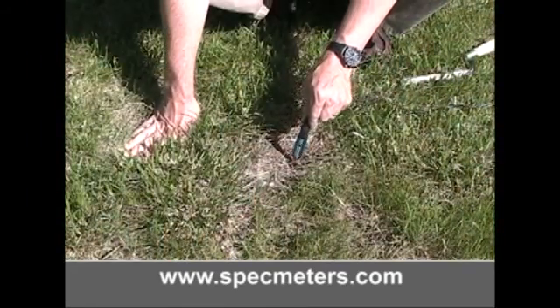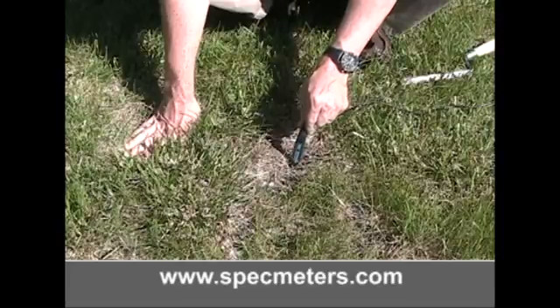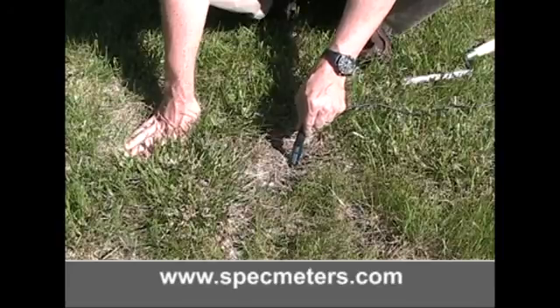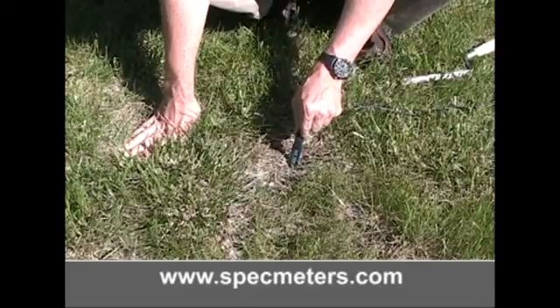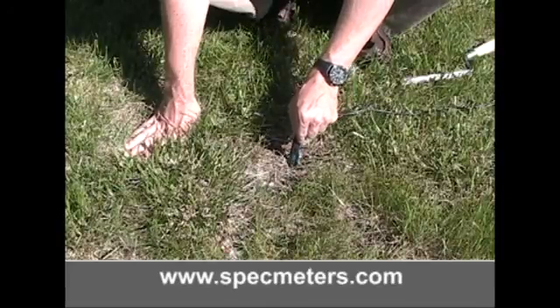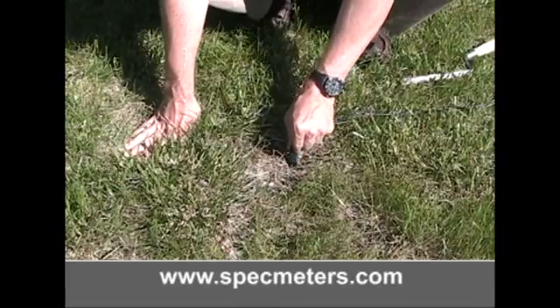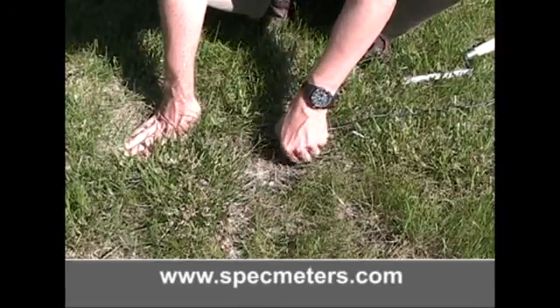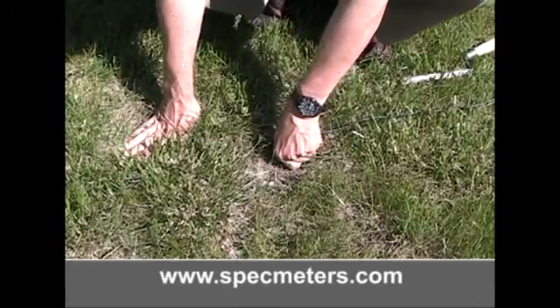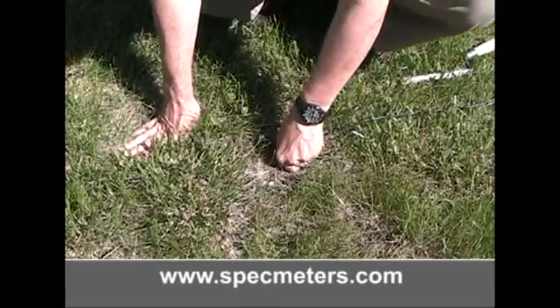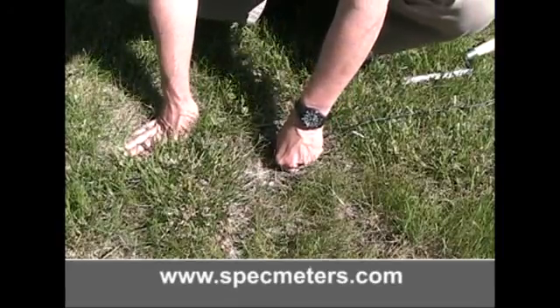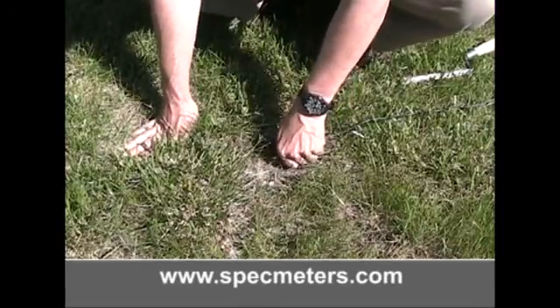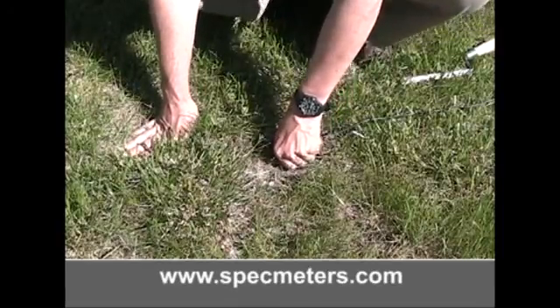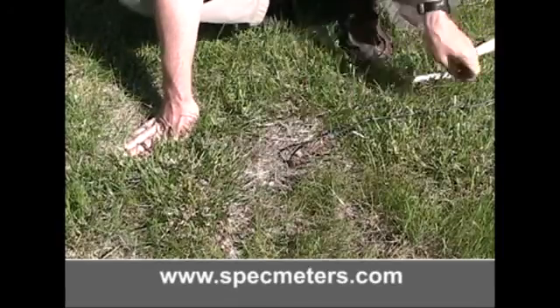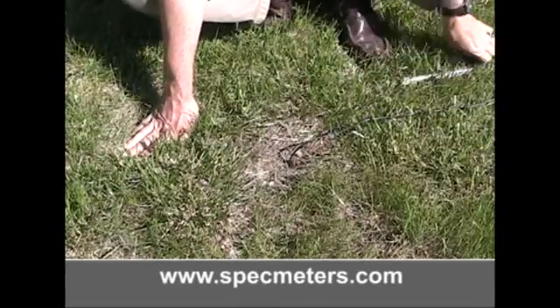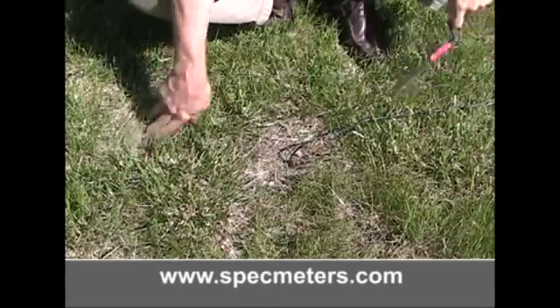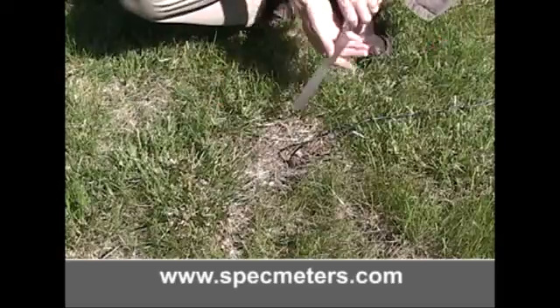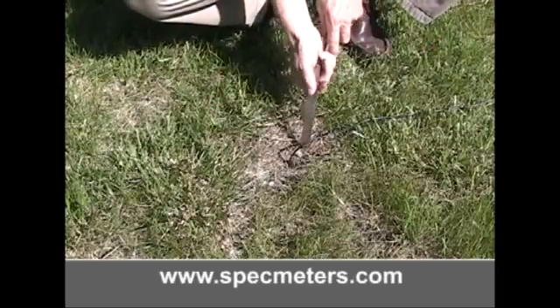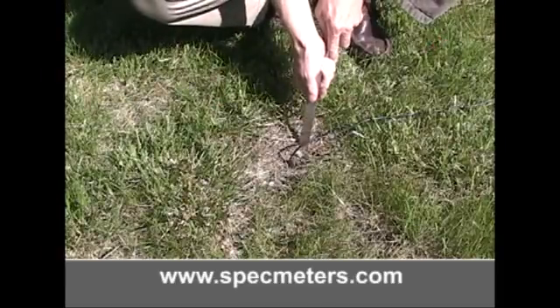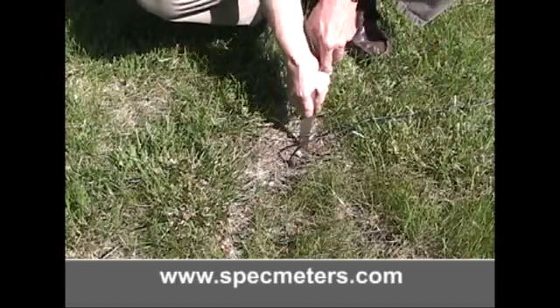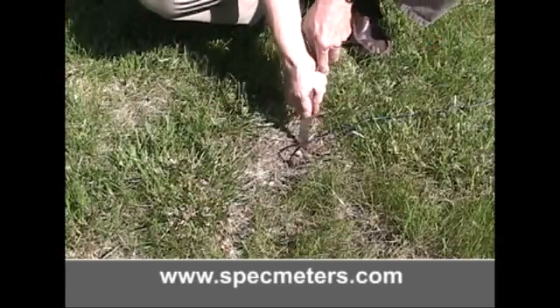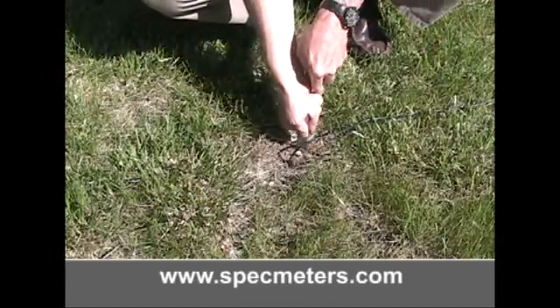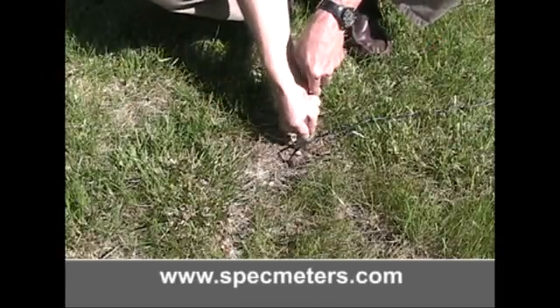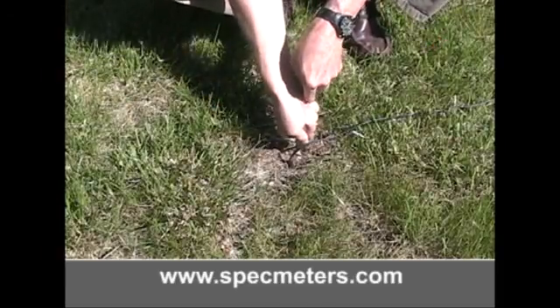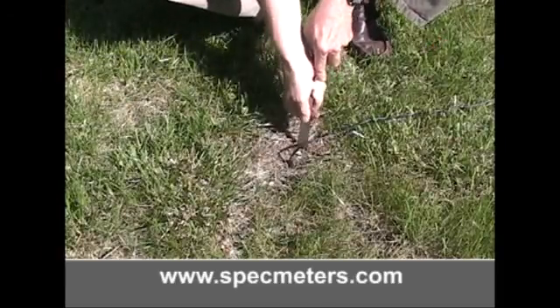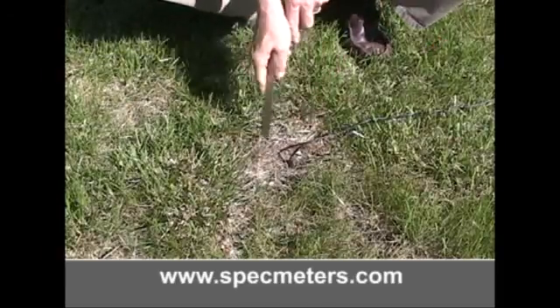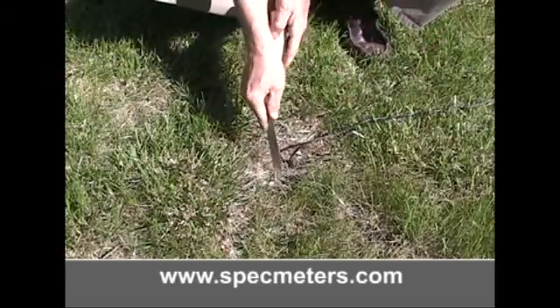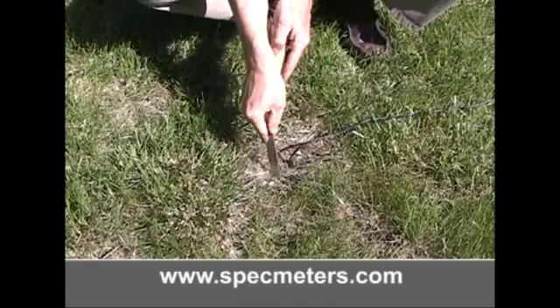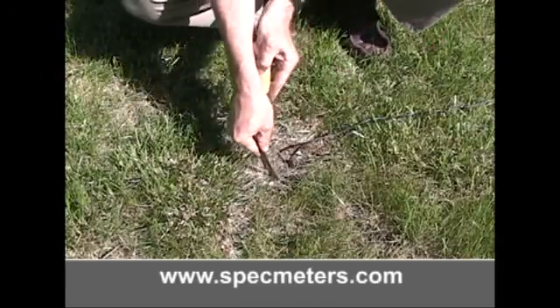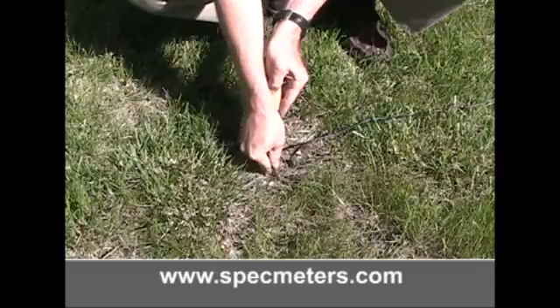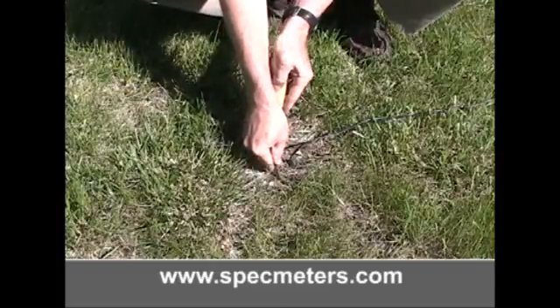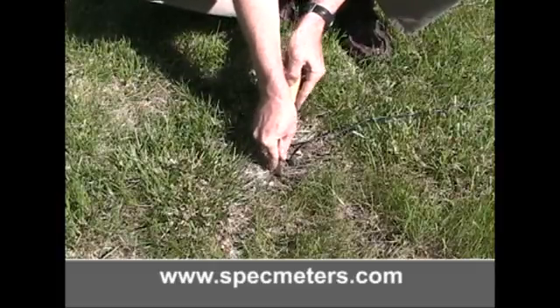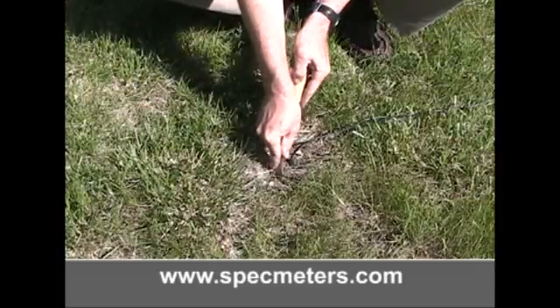If the soil is very hard, a small slit can be dug into the soil with a knife or shovel to facilitate easier insertion. Pushing that same implement into the ground surrounding the sensor will improve the contact between soil and sensor.